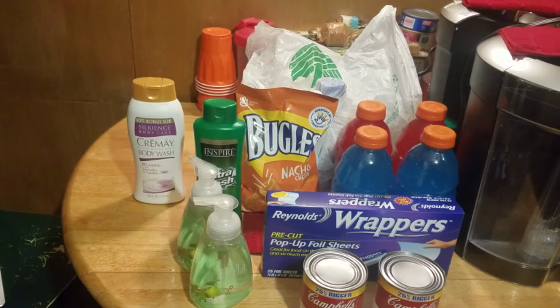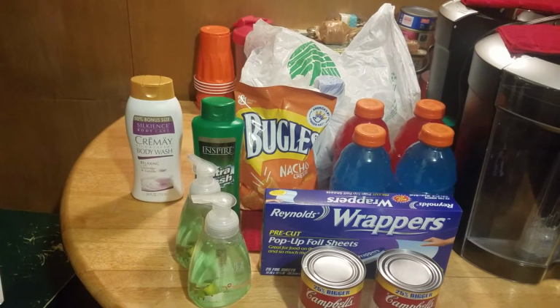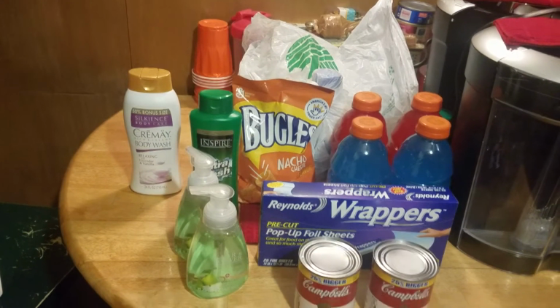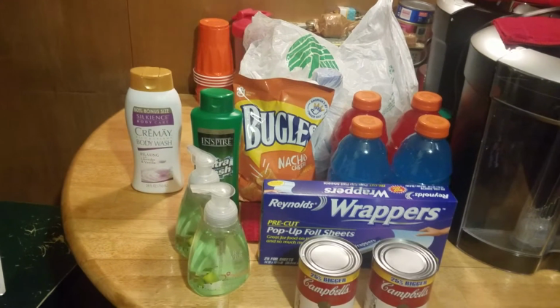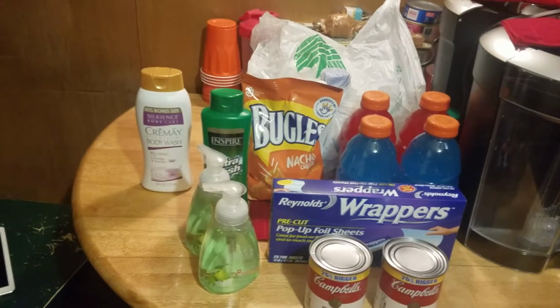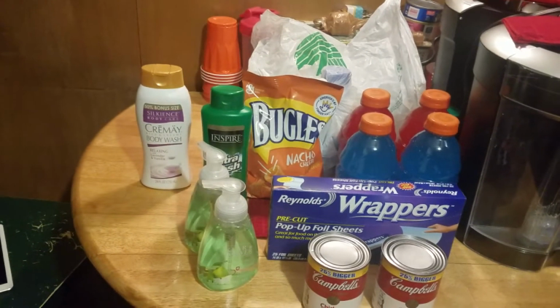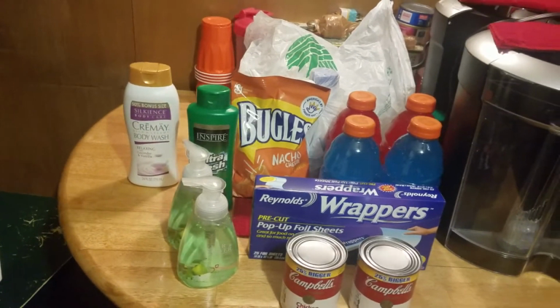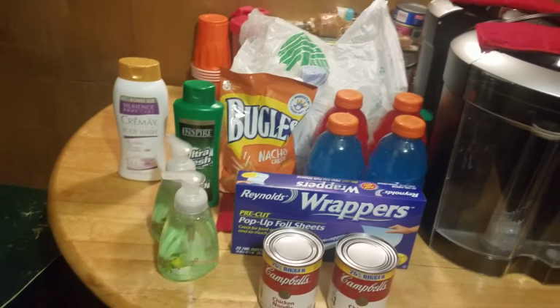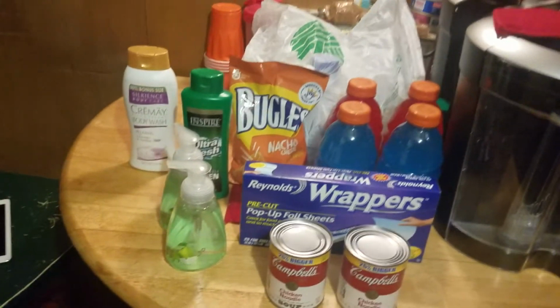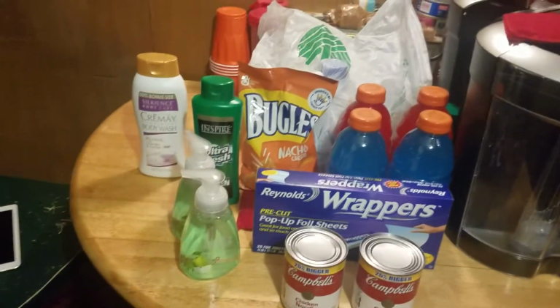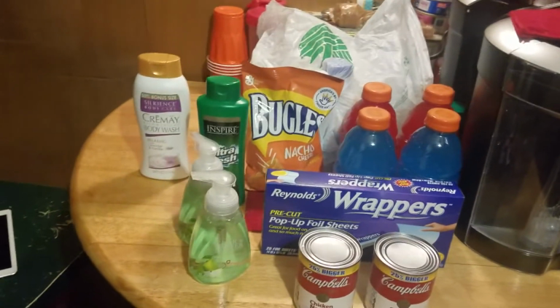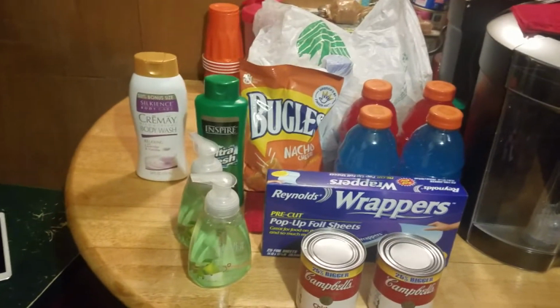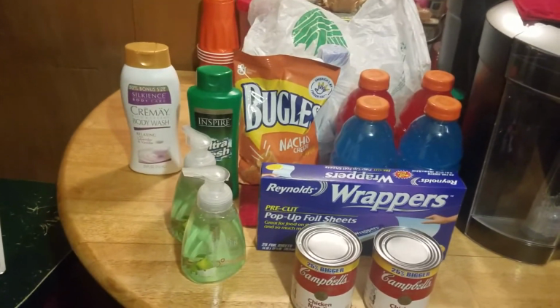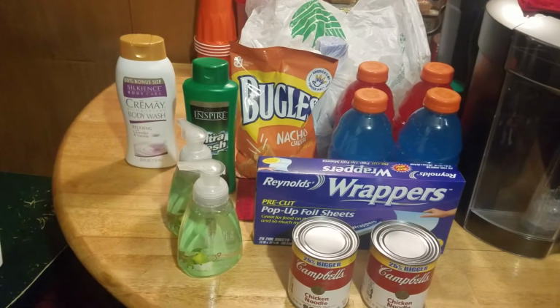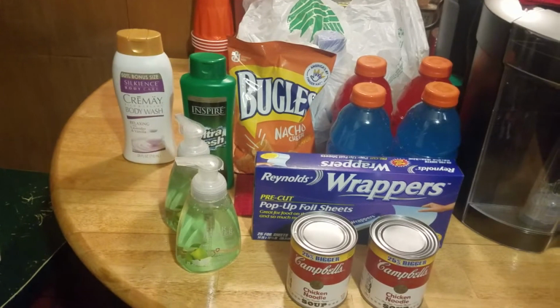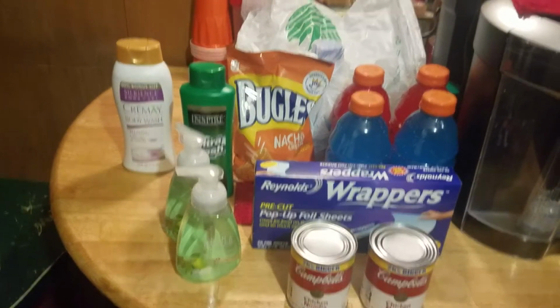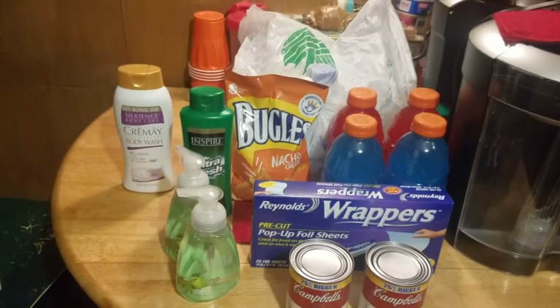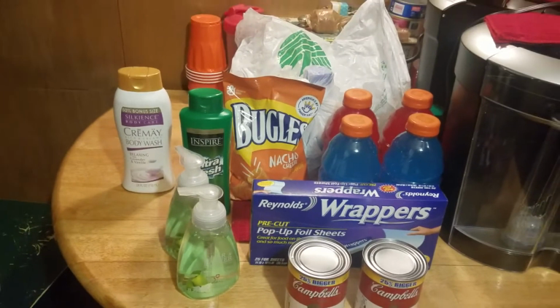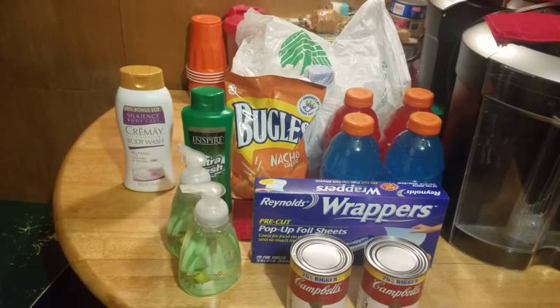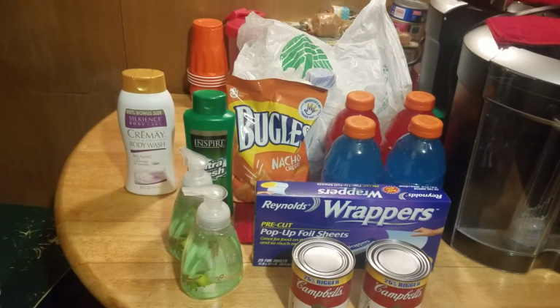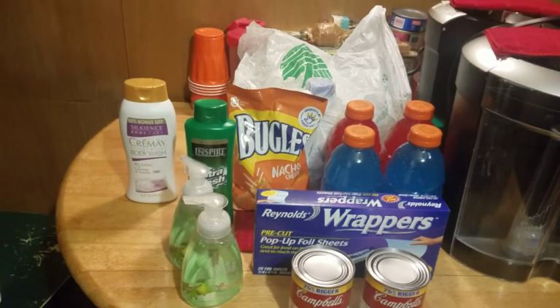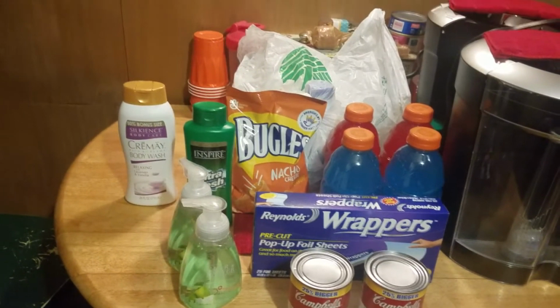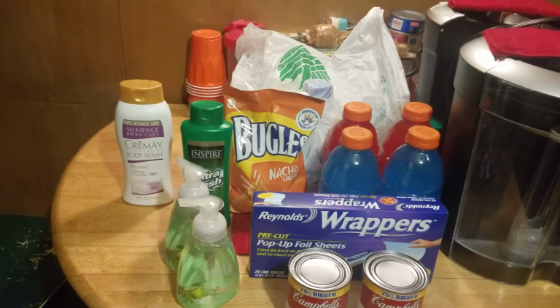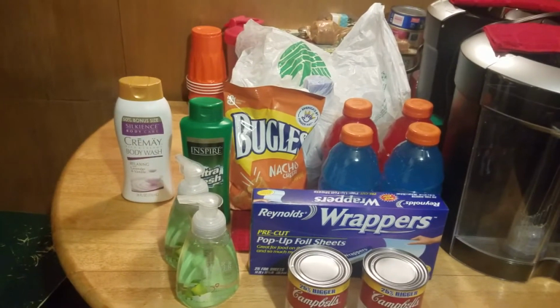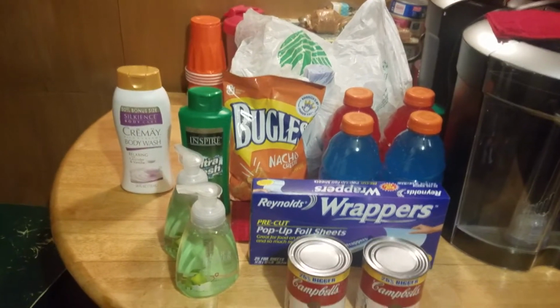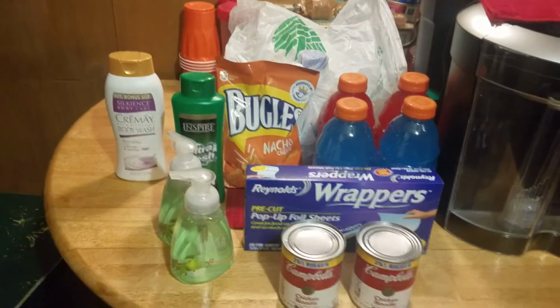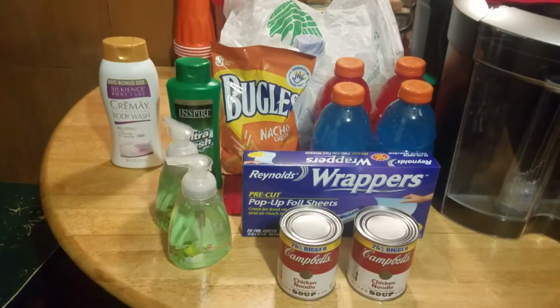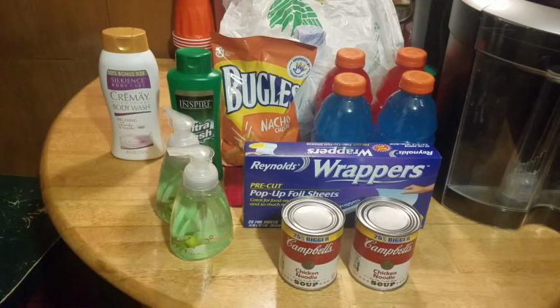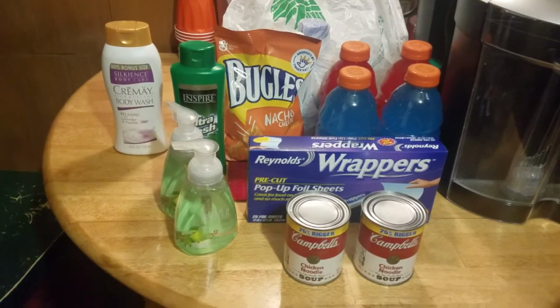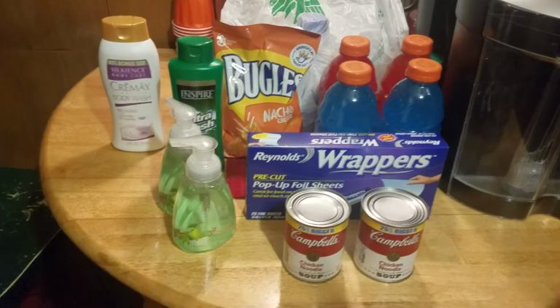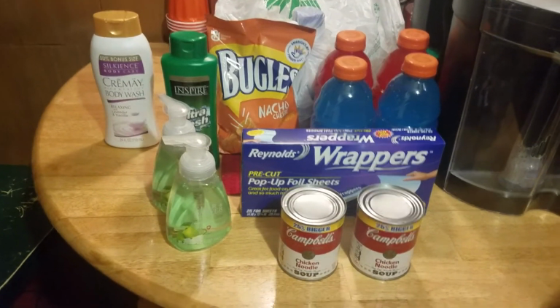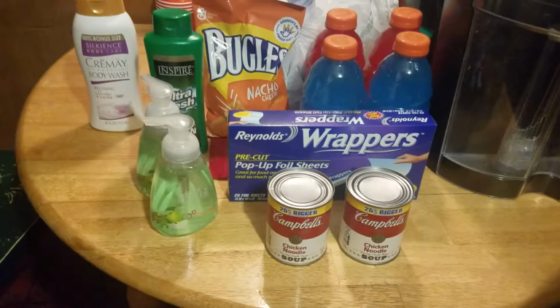Hi, this is Dee Dee from Making it McGee. Welcome back to my channel. In today's video, I have a Dollar Tree haul for you. Let's get started.